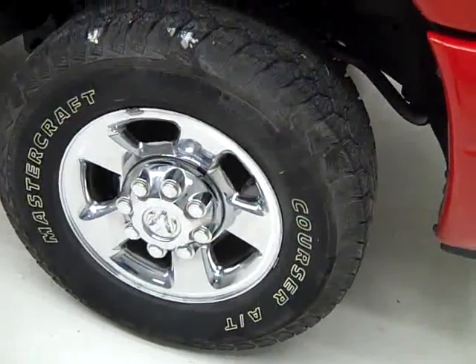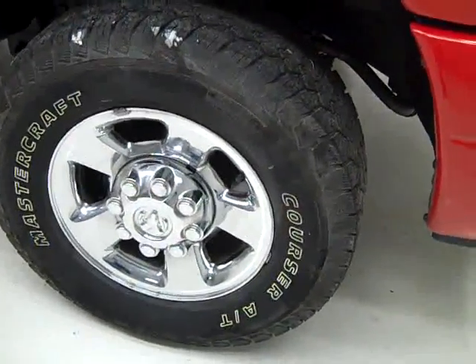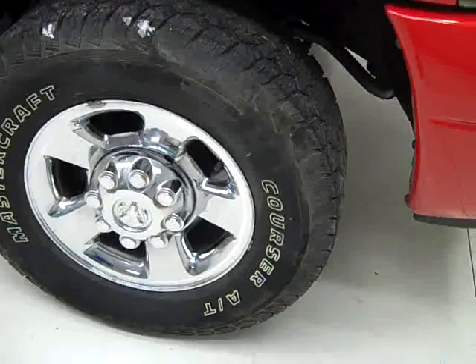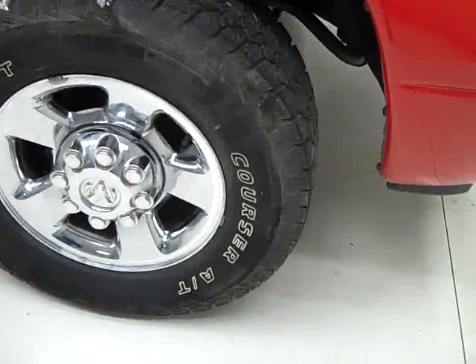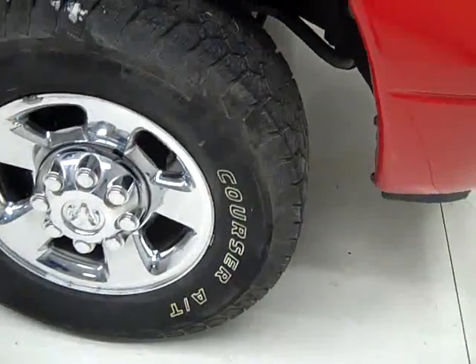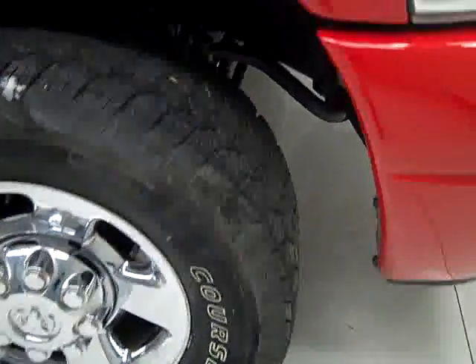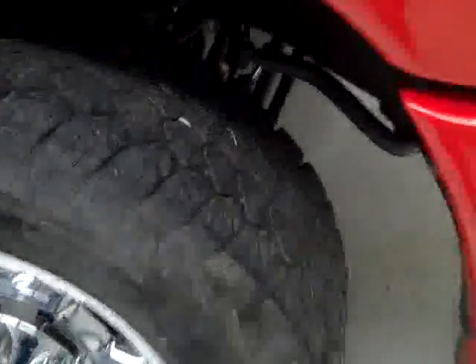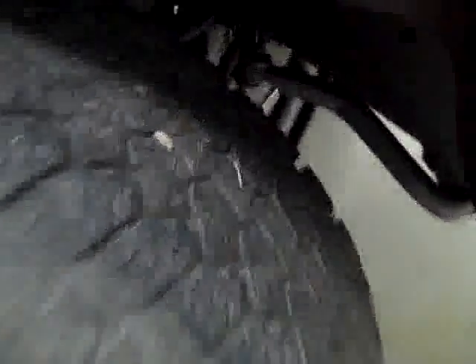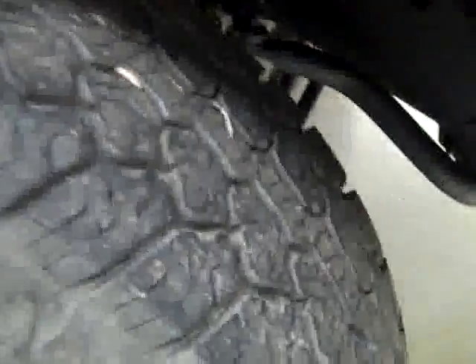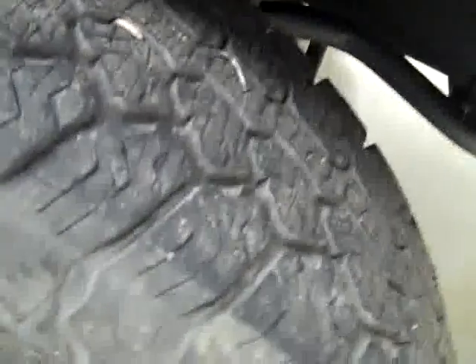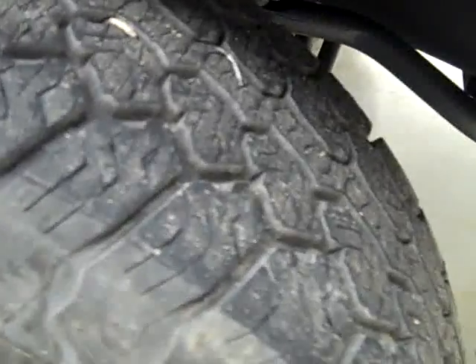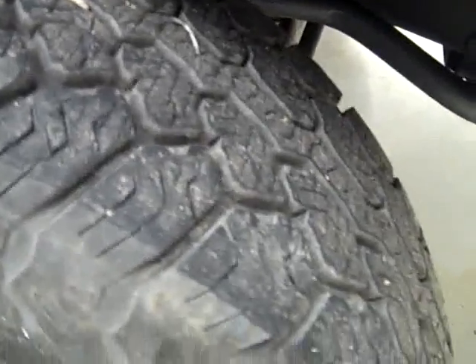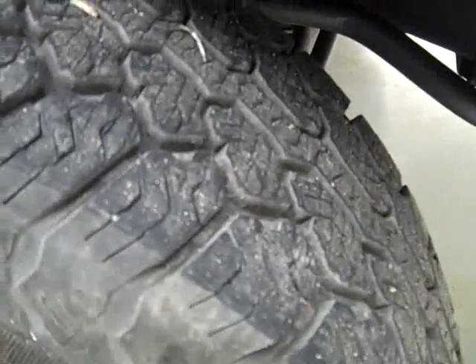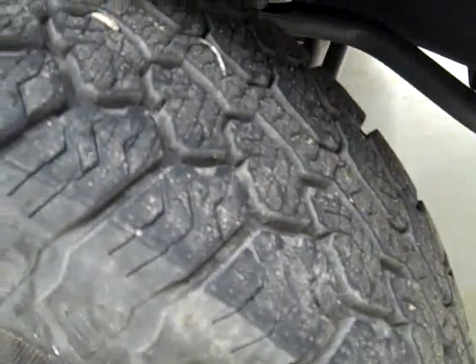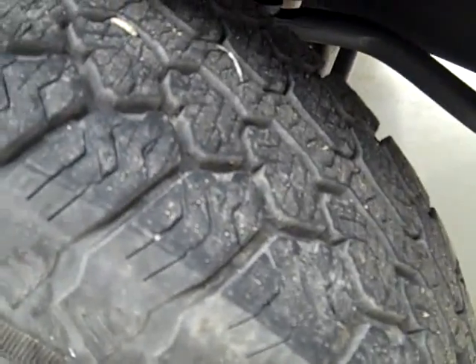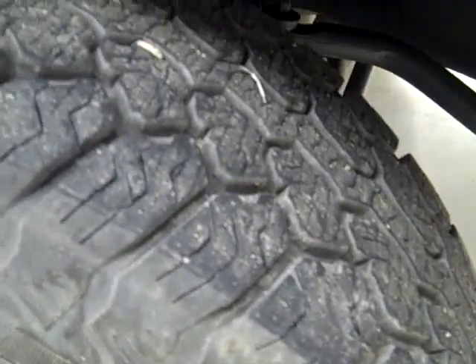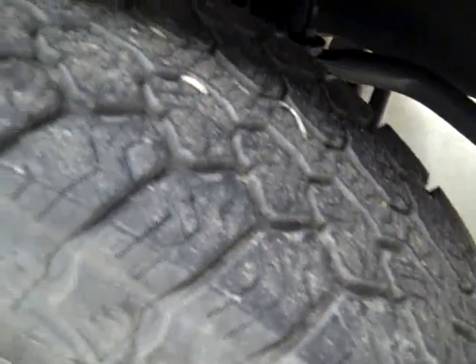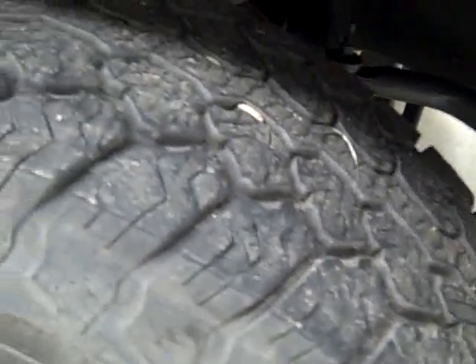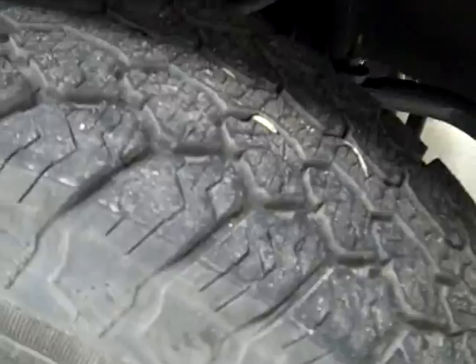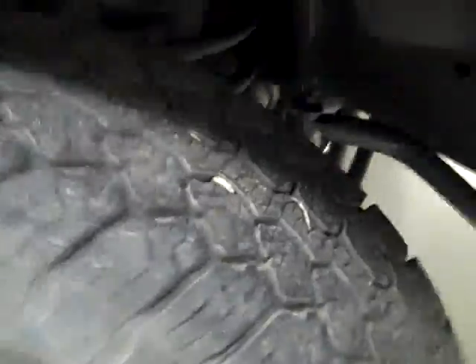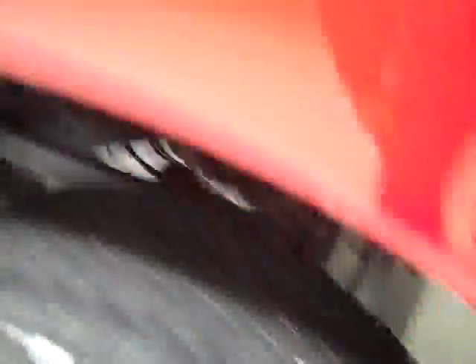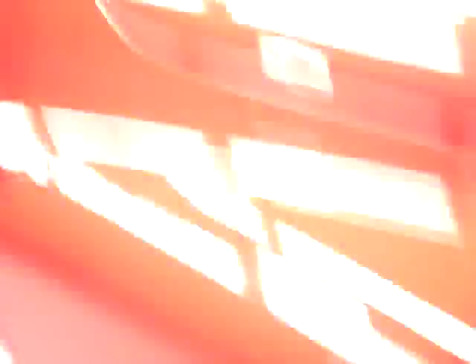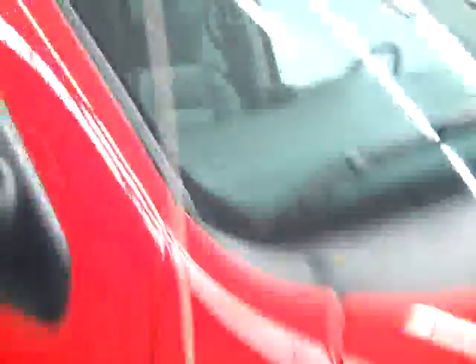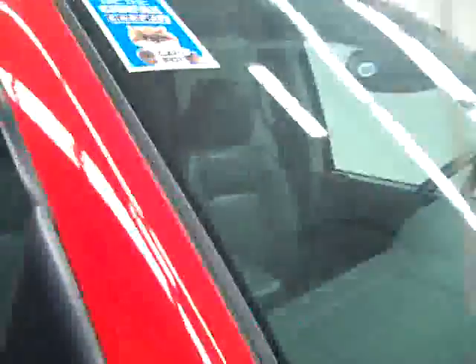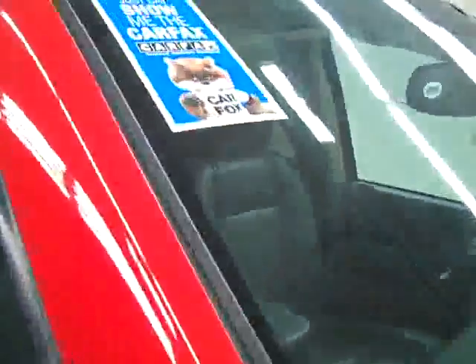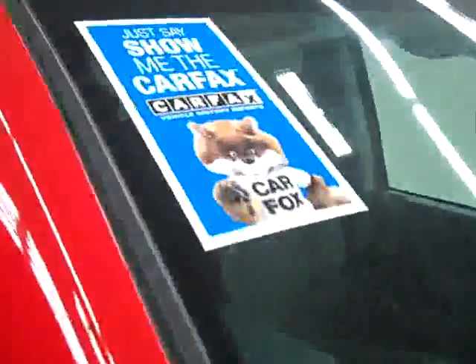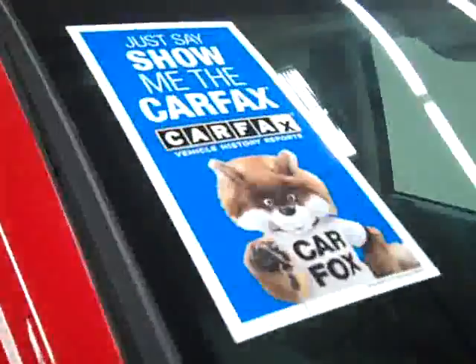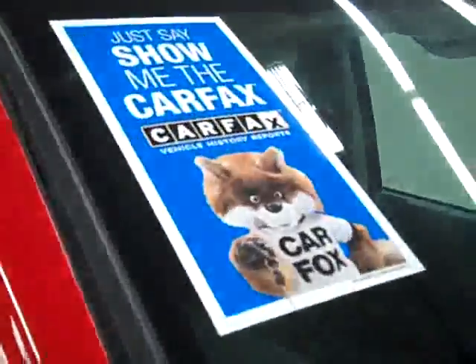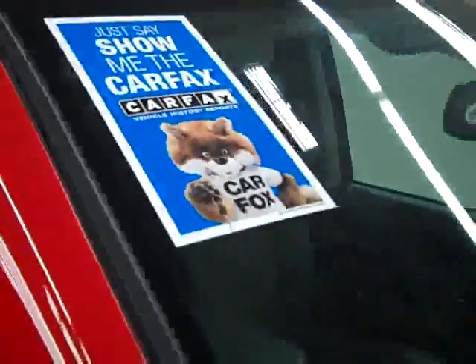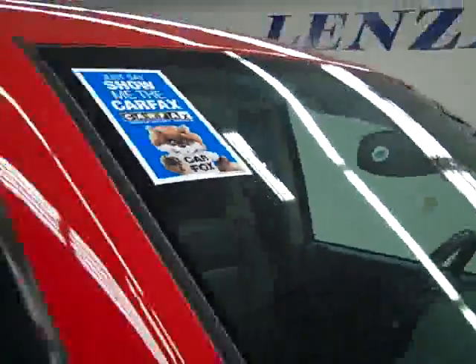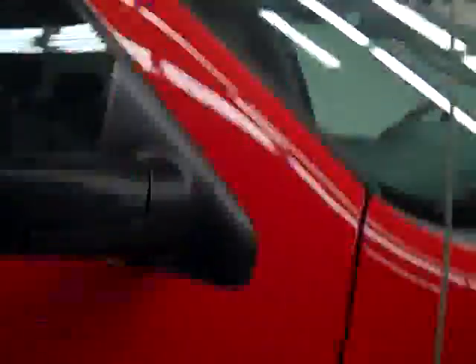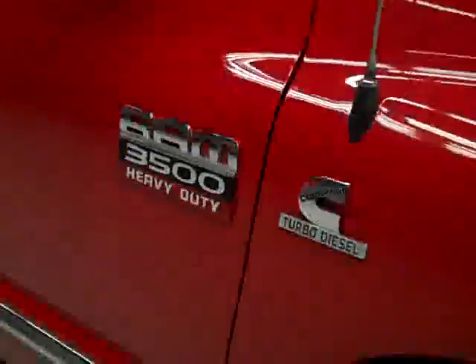These Mastercraft Corsair AT tires have probably right around 70% of their tread, maybe even a little more. And this vehicle also has a clean Carfax.